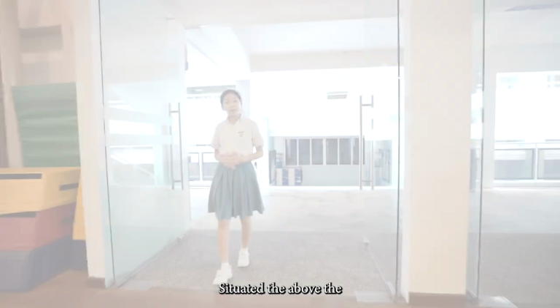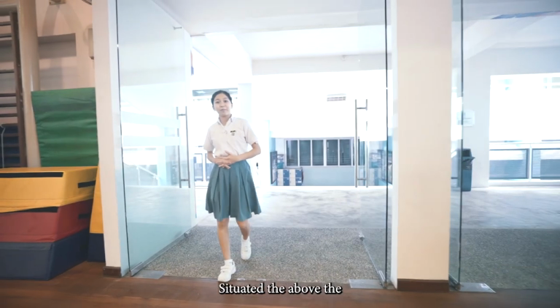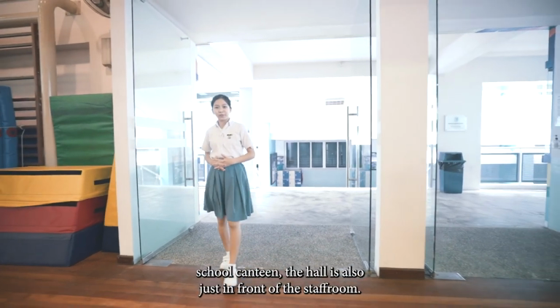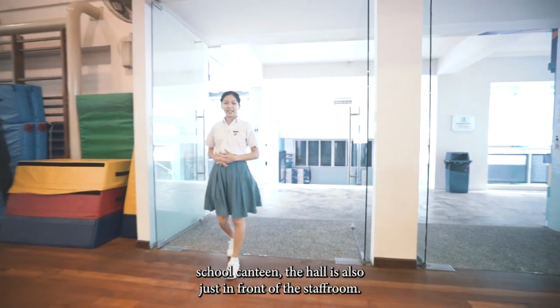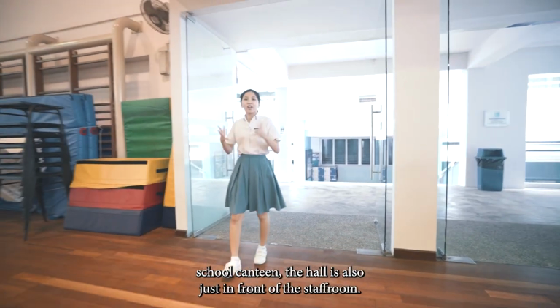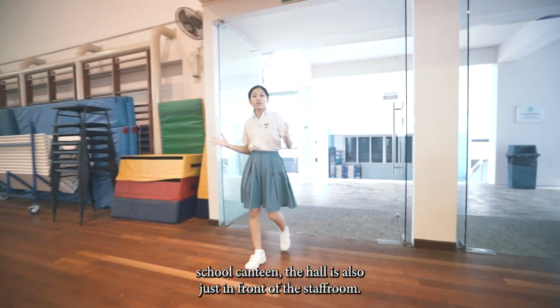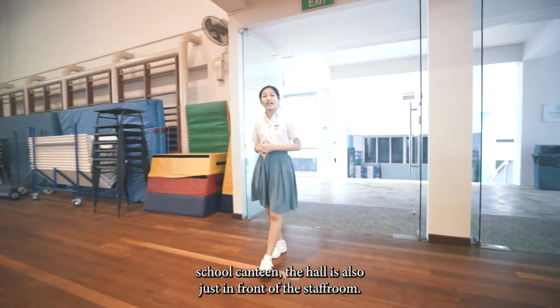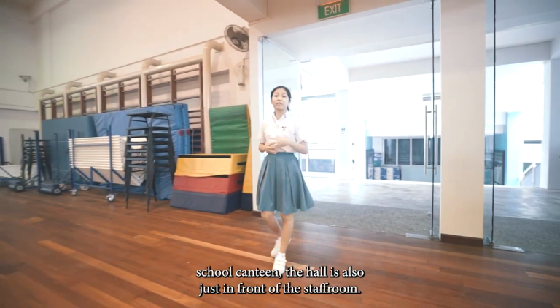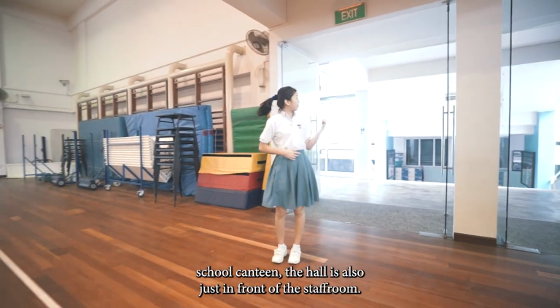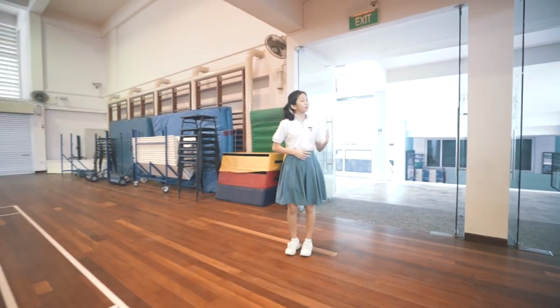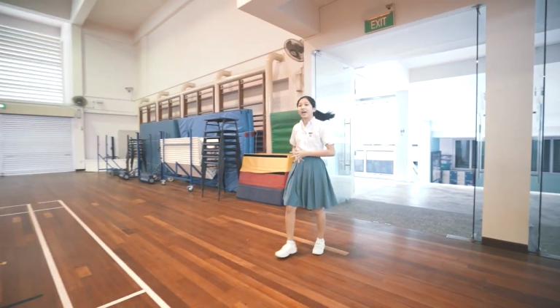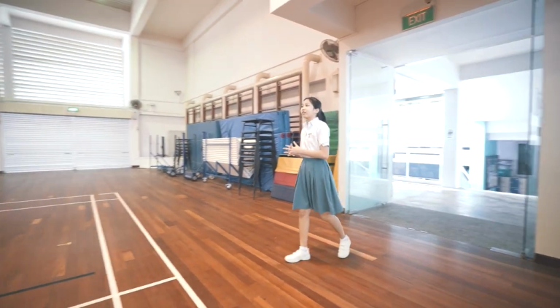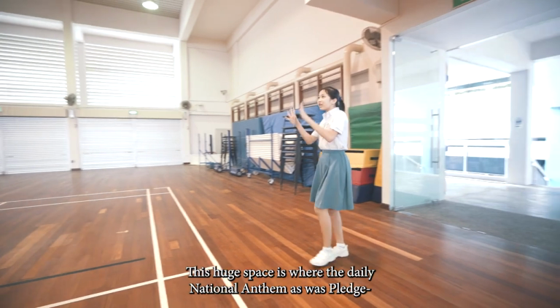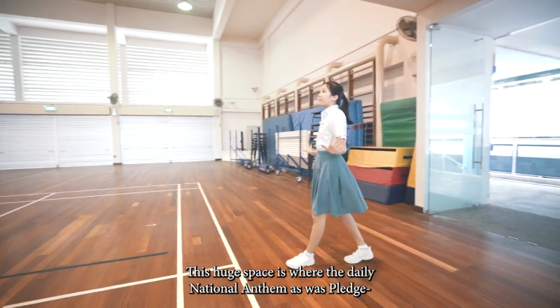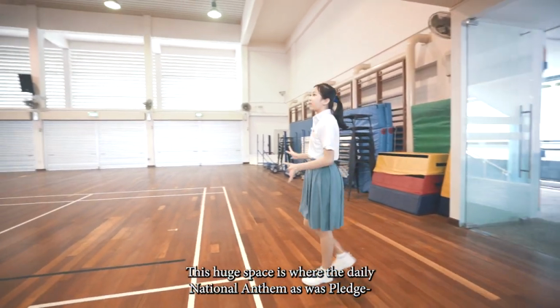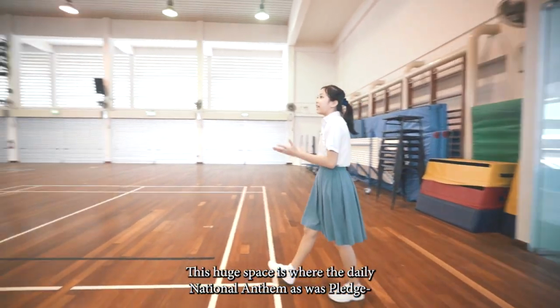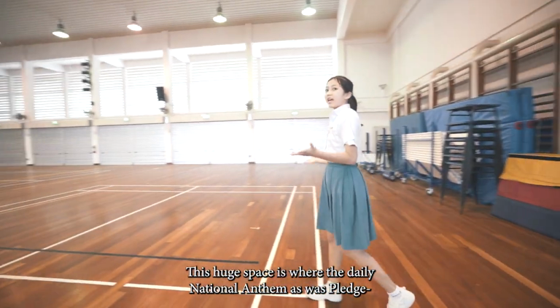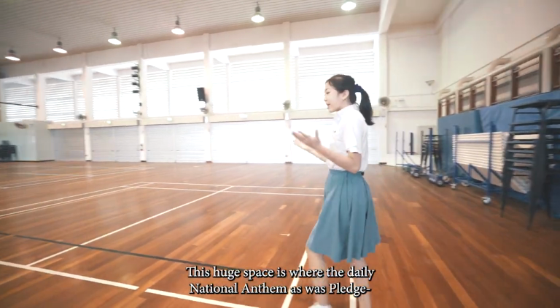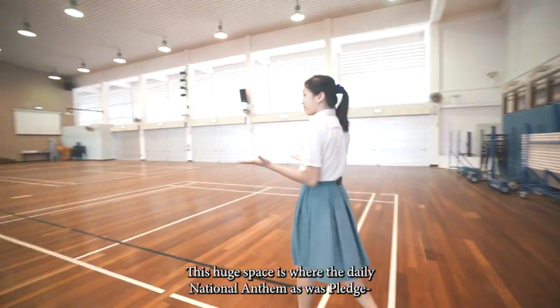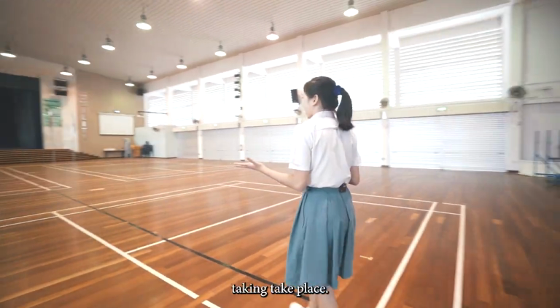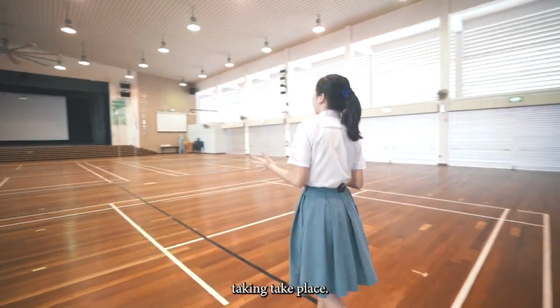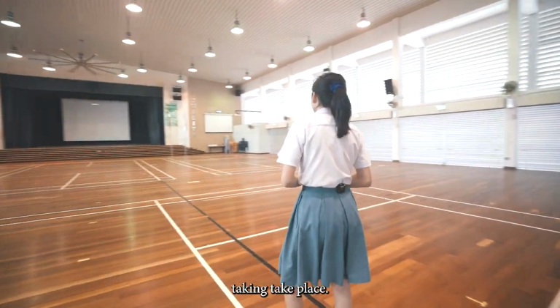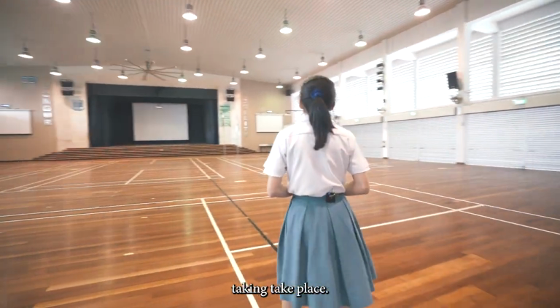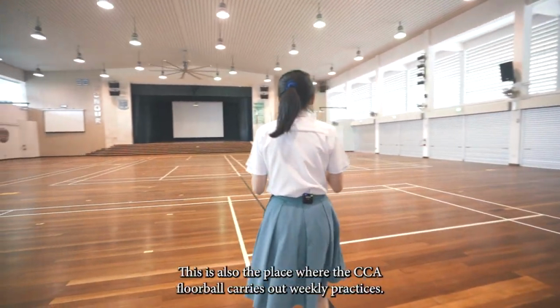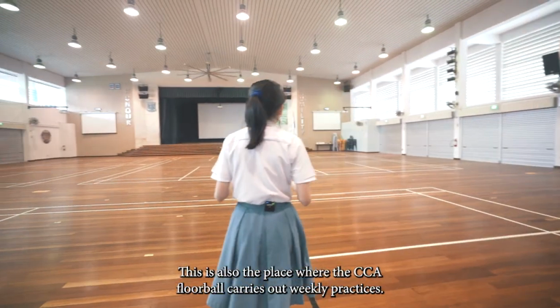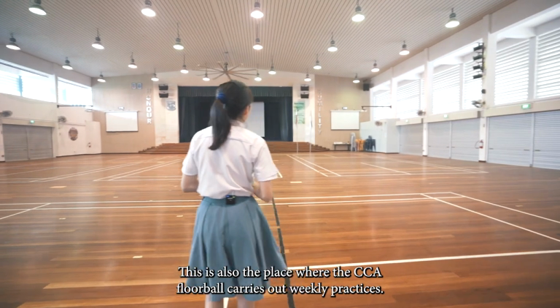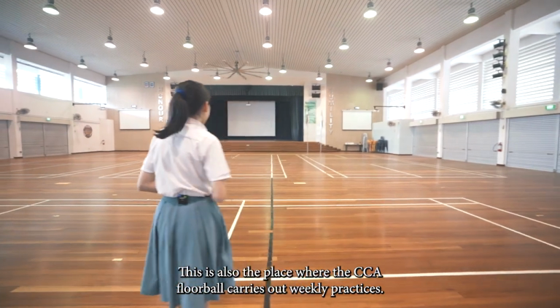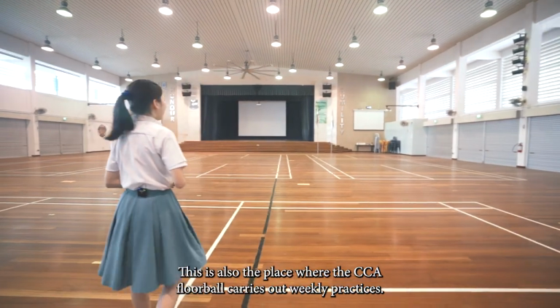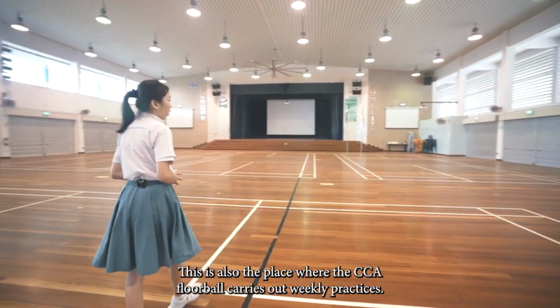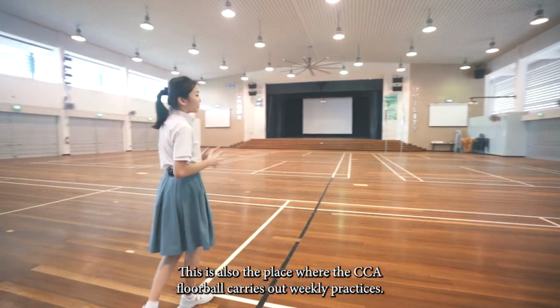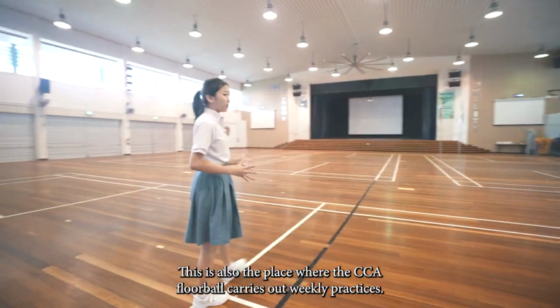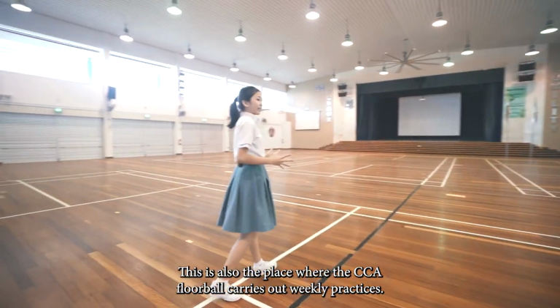Situated above the school canteen, the hall is also just in front of the staff room. This huge space is where the daily national anthem as well as pledge taking take place. This is also the place where the CCA floorboard carries out its weekly practices.